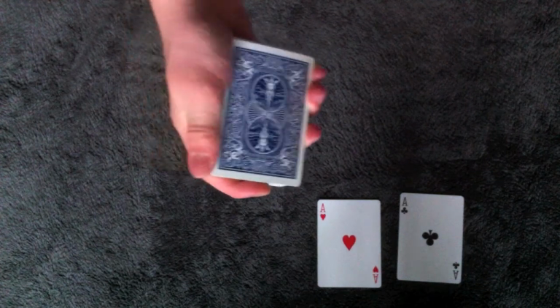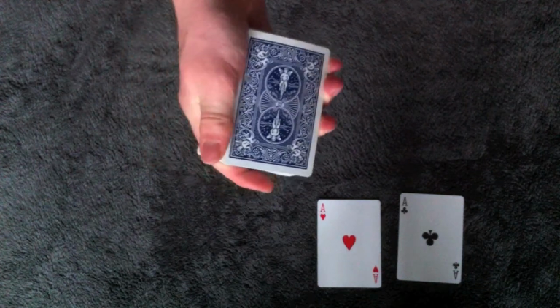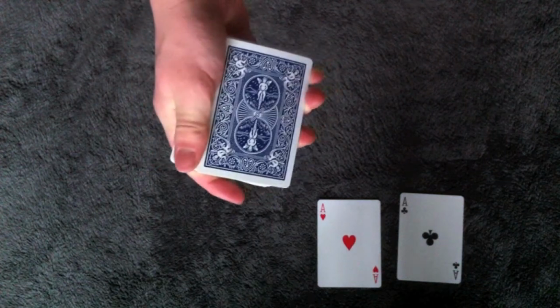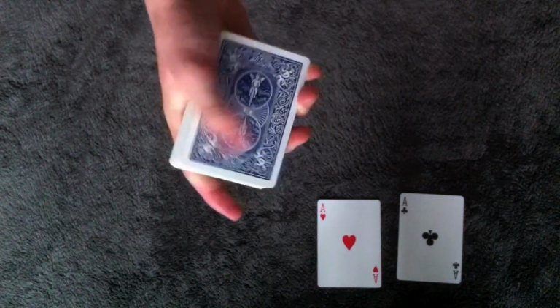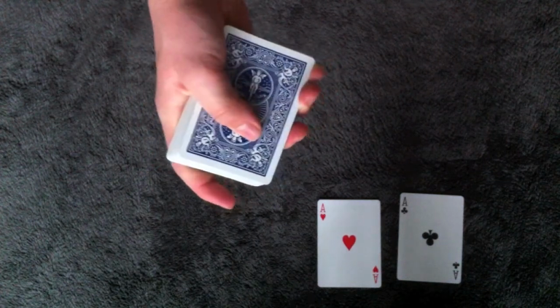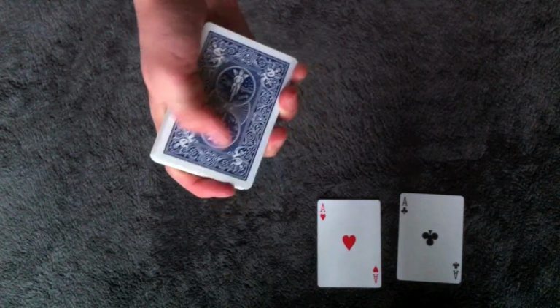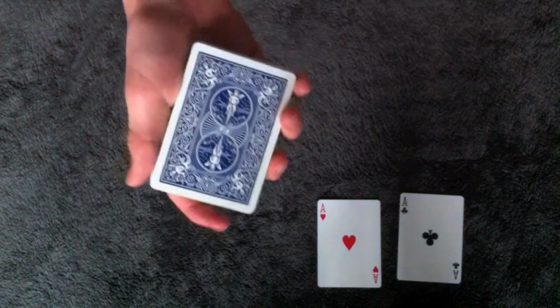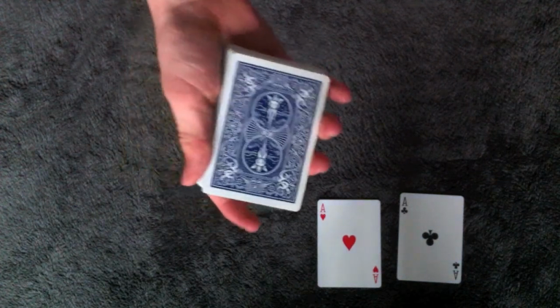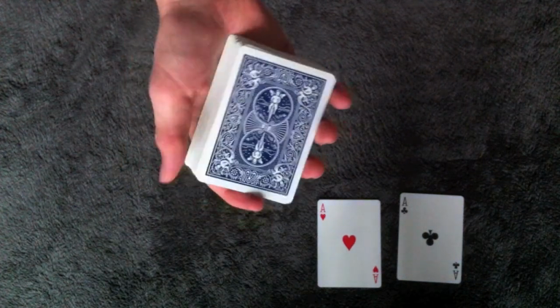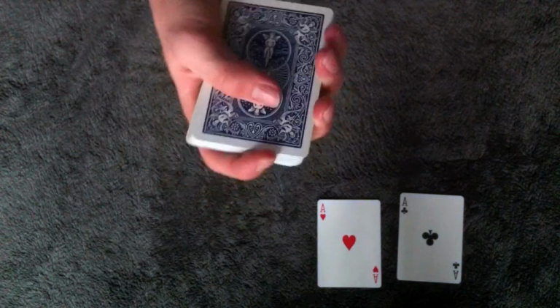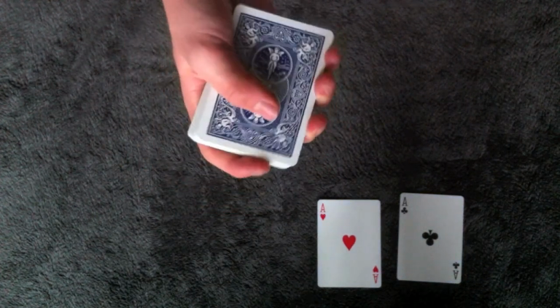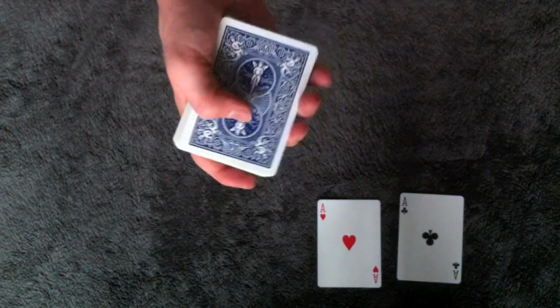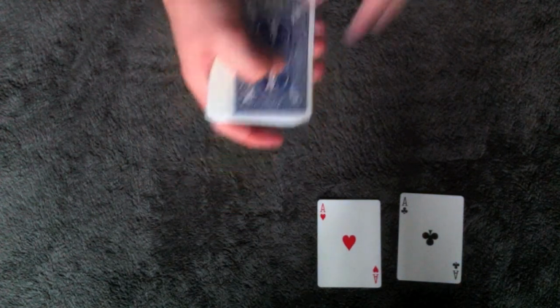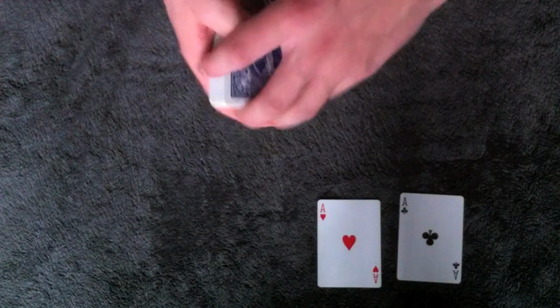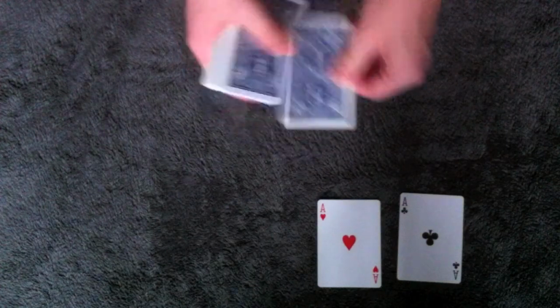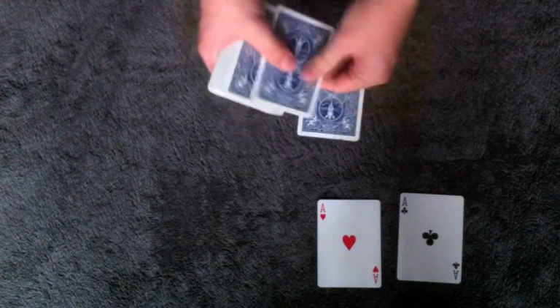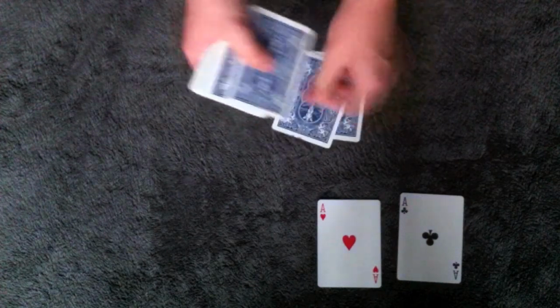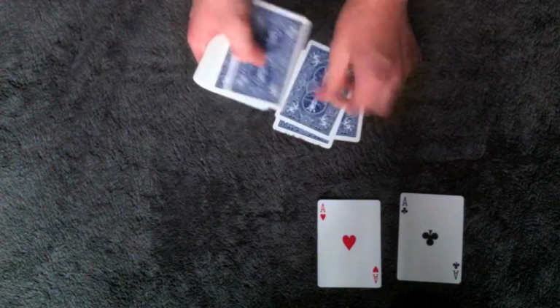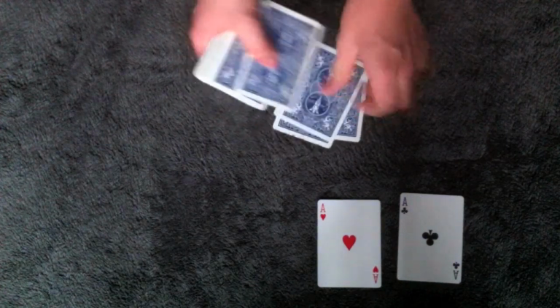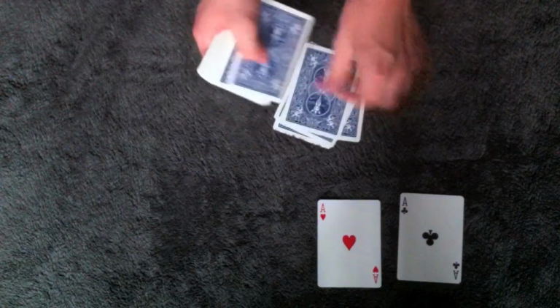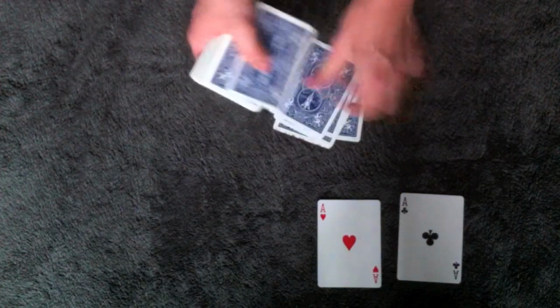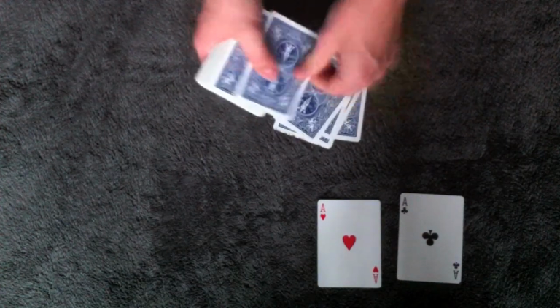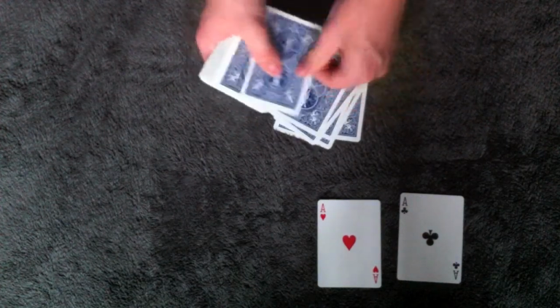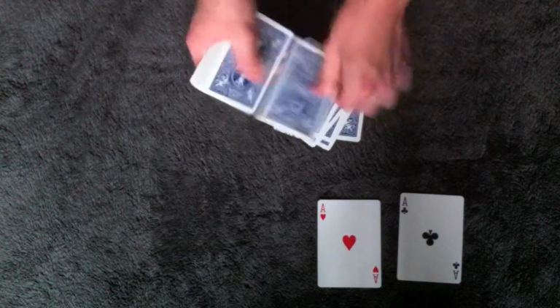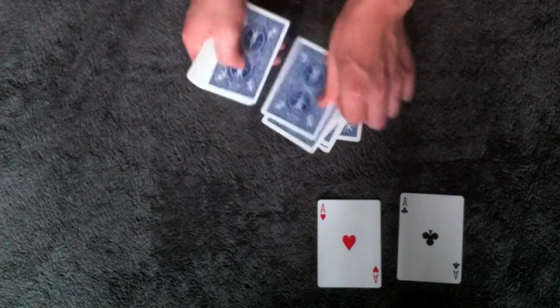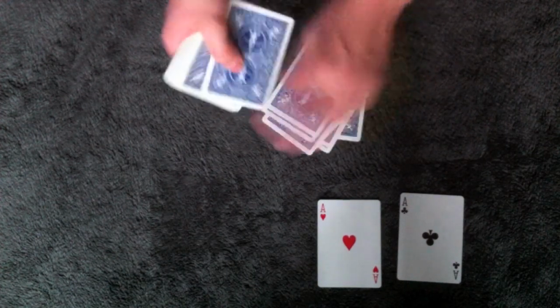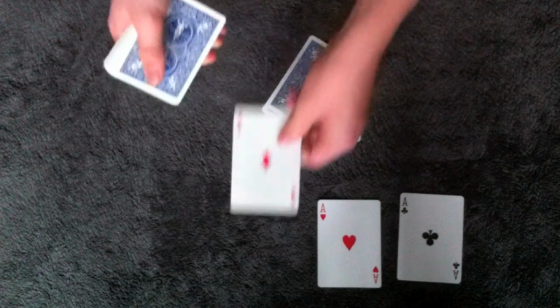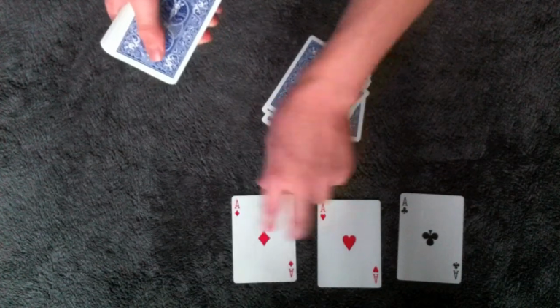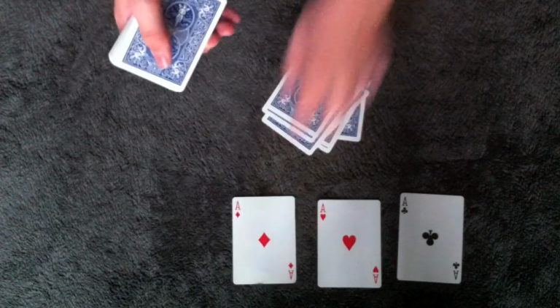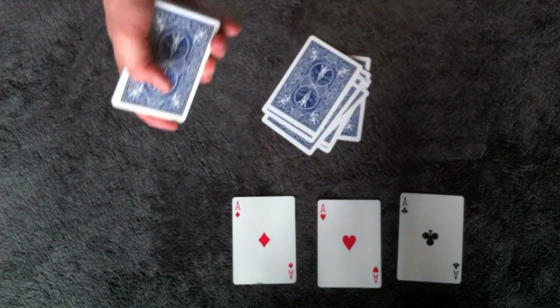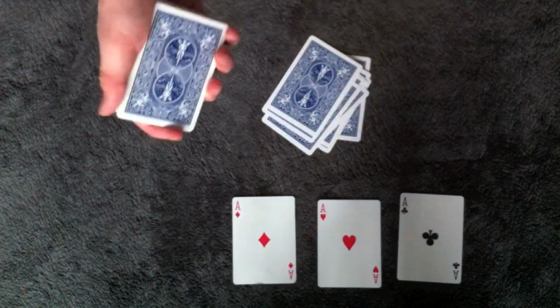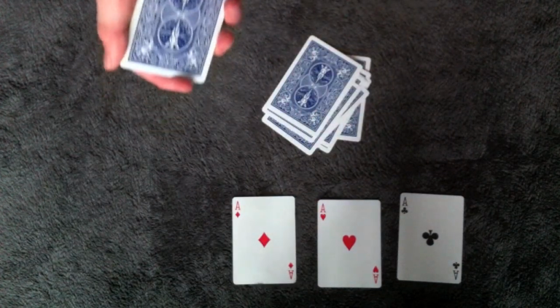My uncle said that he's a very good speller, and that all he has to do is just spell ace of diamonds to find it: A-C-E-O-F-D-I-A-M-O-N-D-S. And he found the ace of diamonds.